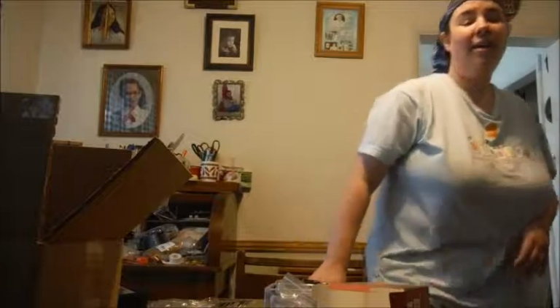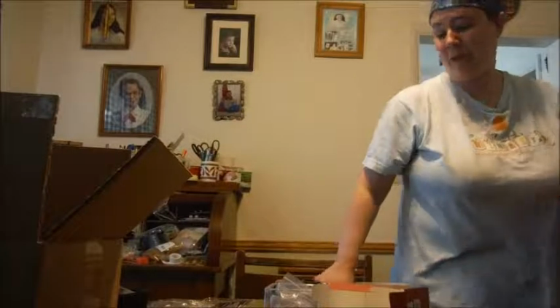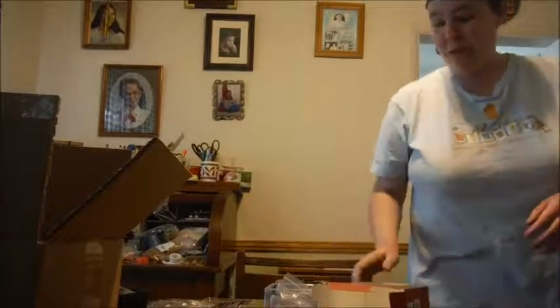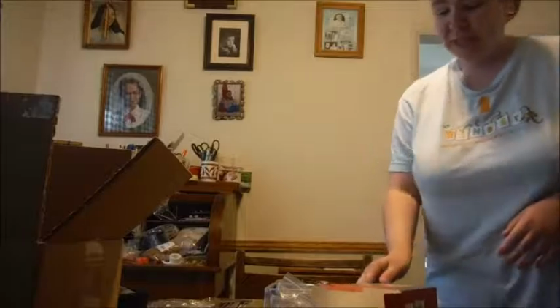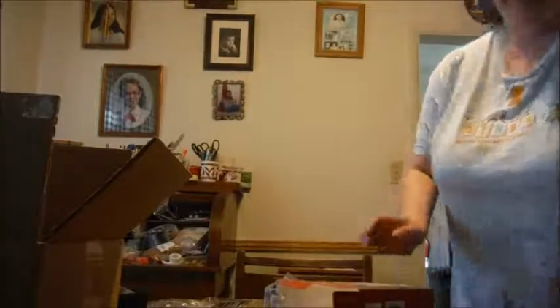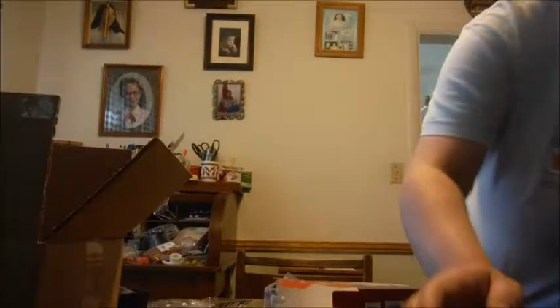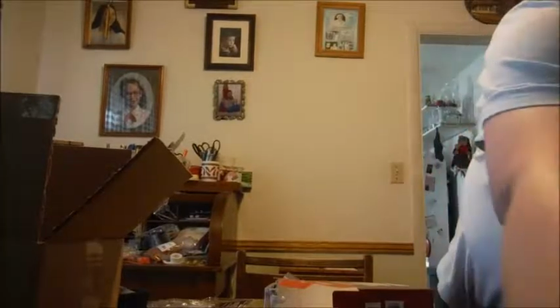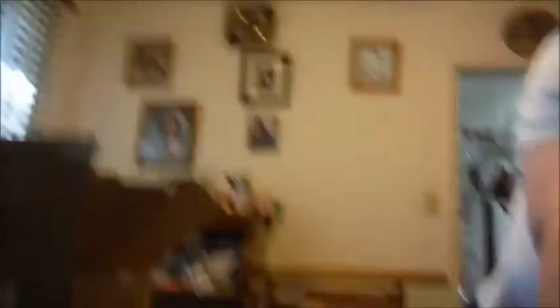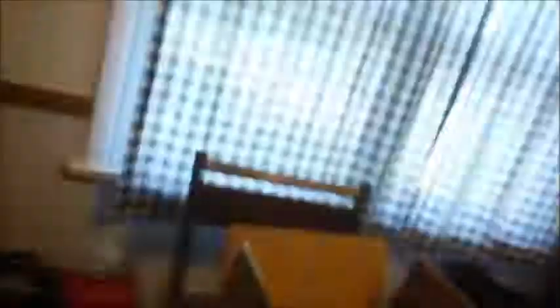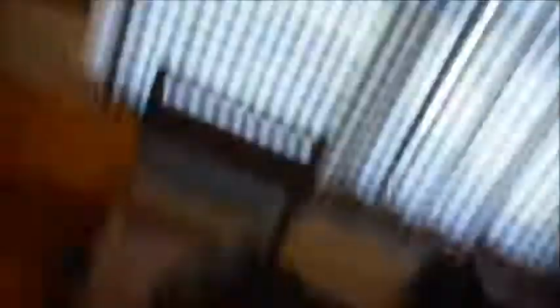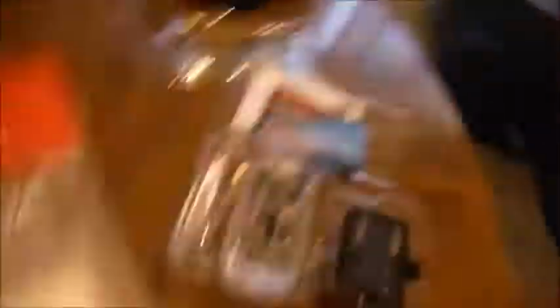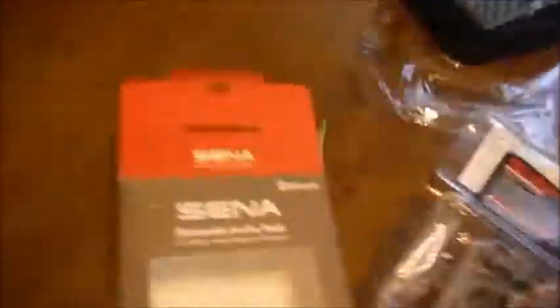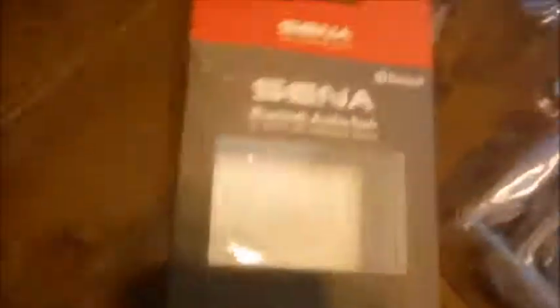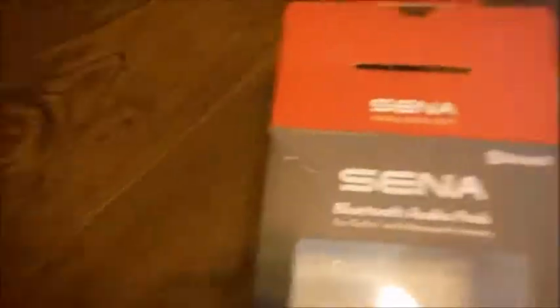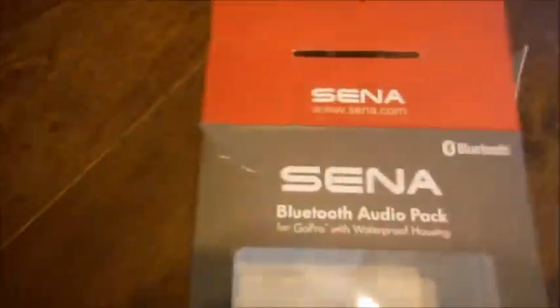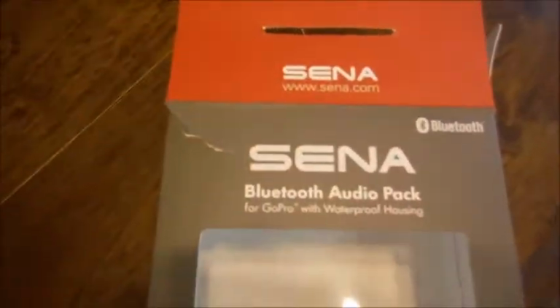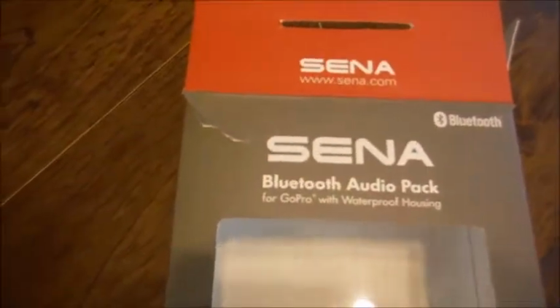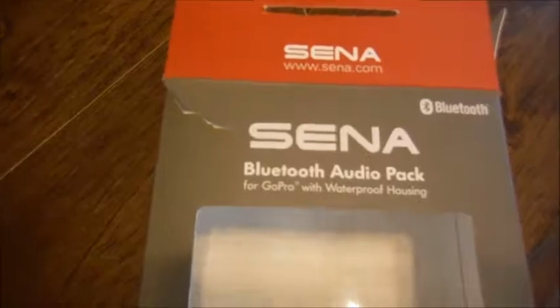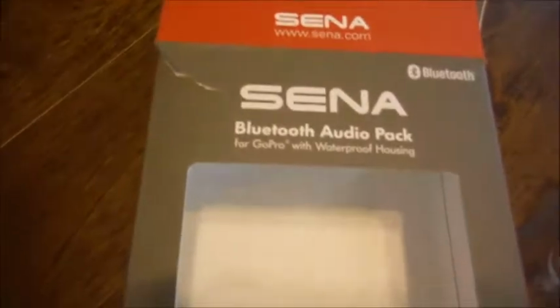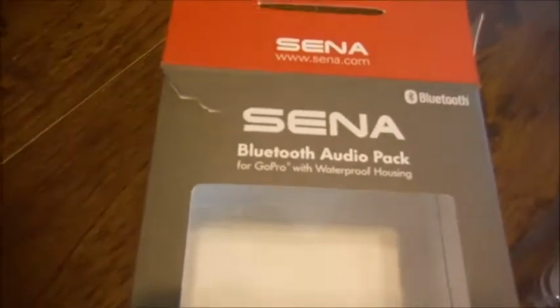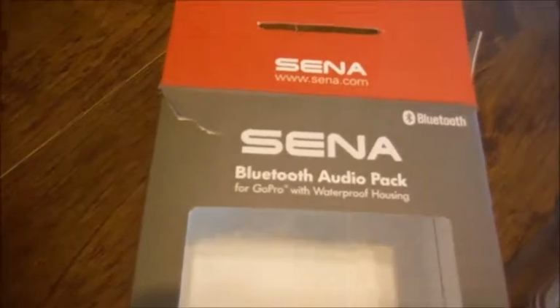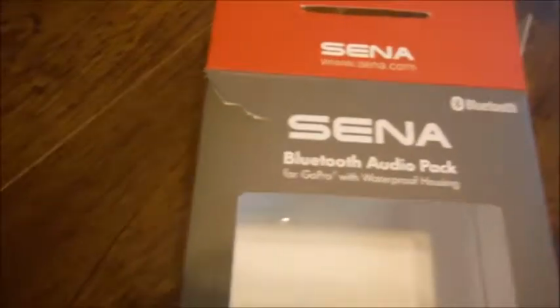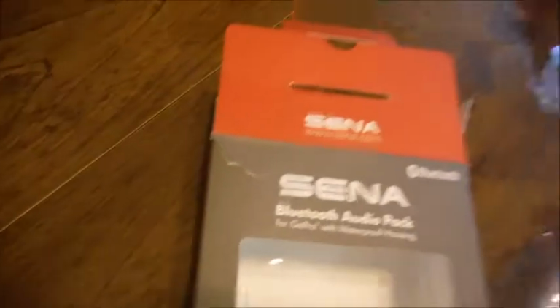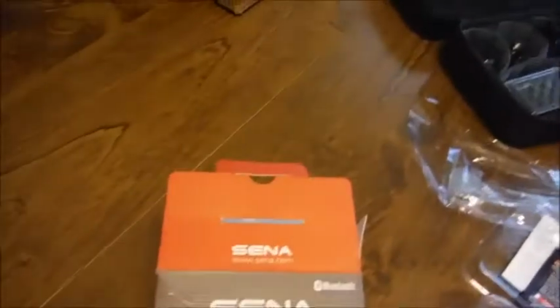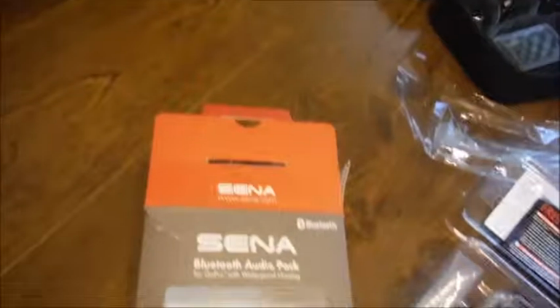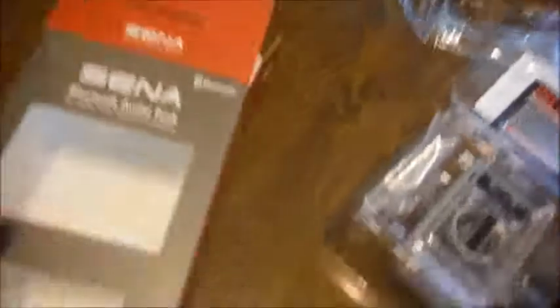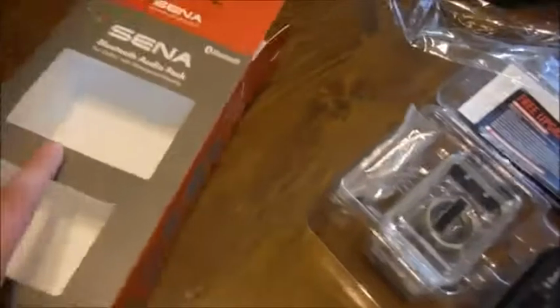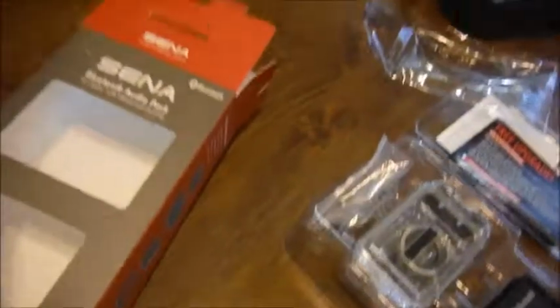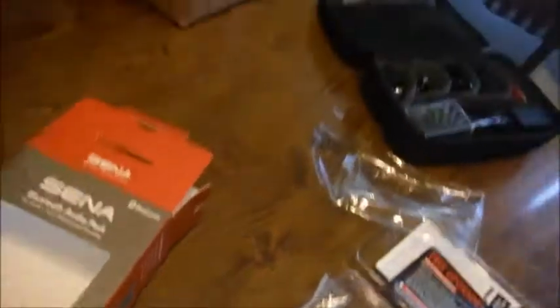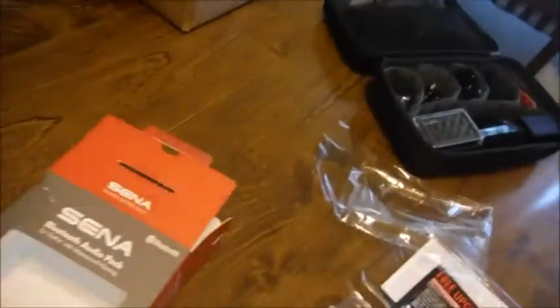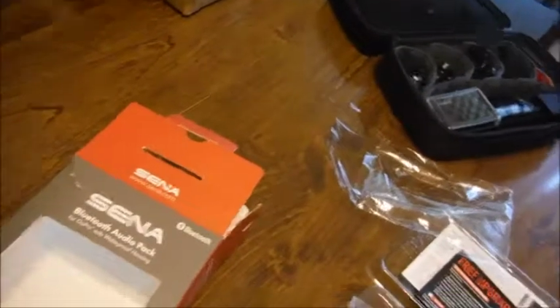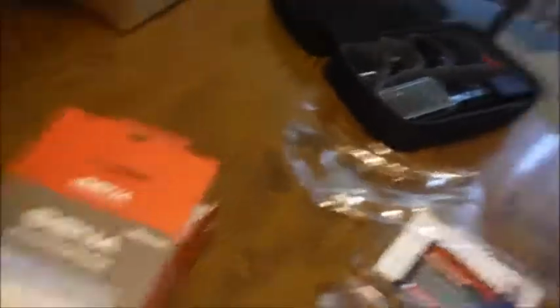What this is, is the Senna Bluetooth Audio Pack for GoPro cameras, including a waterproof housing as well as a skeleton back door.